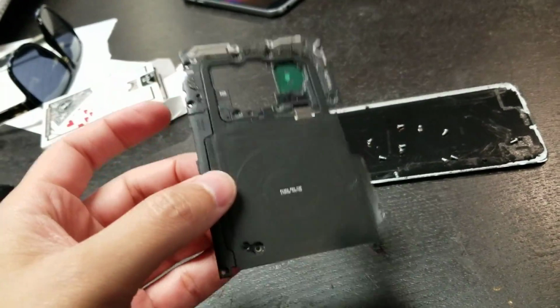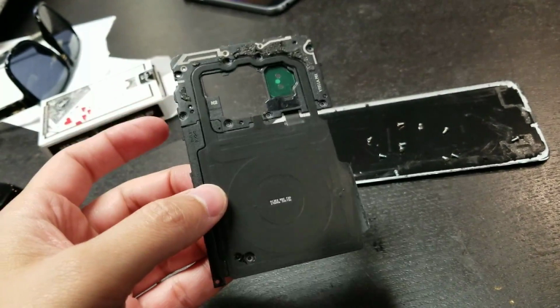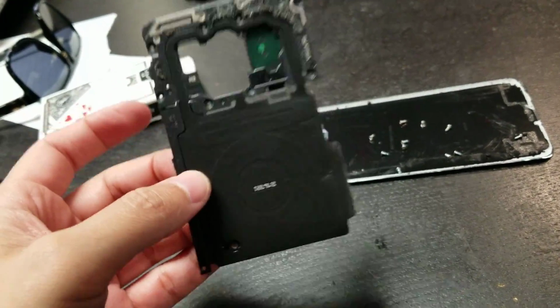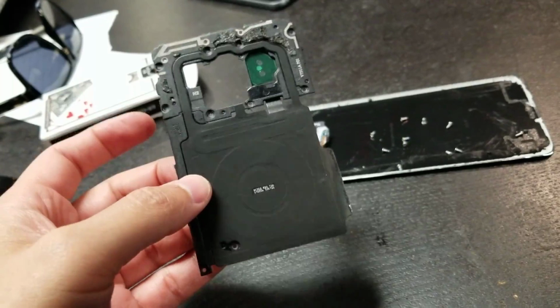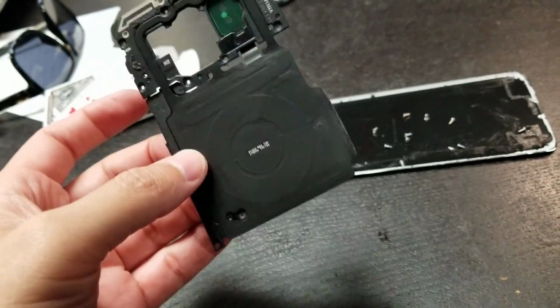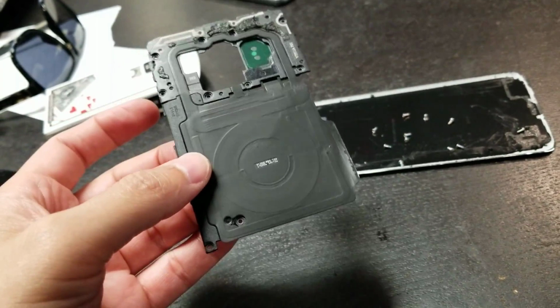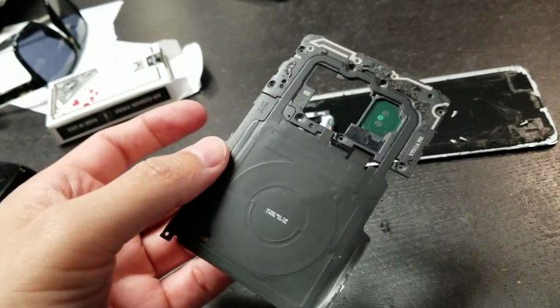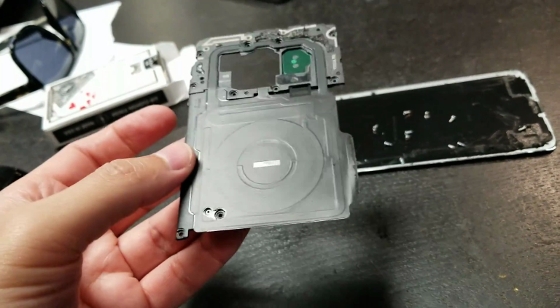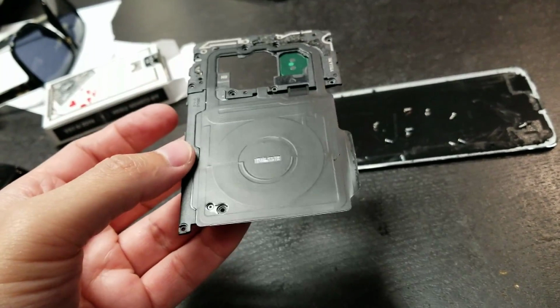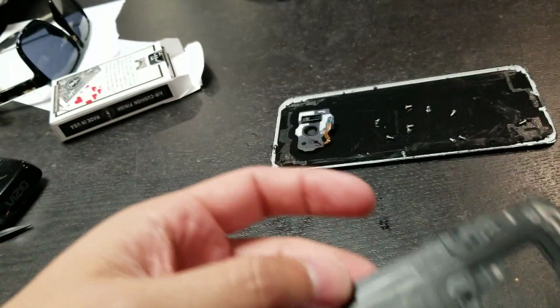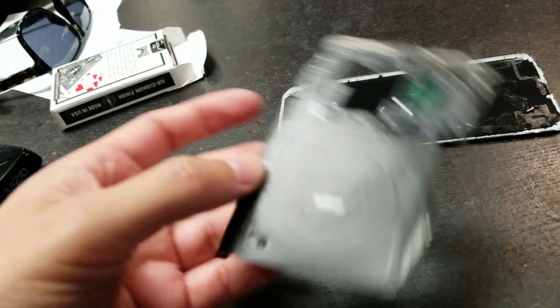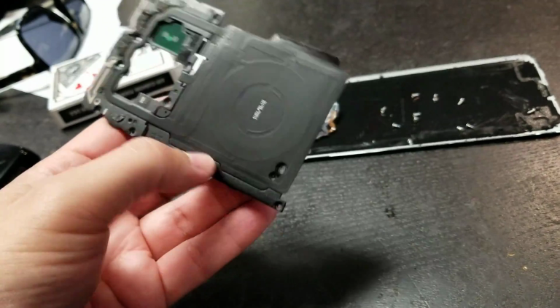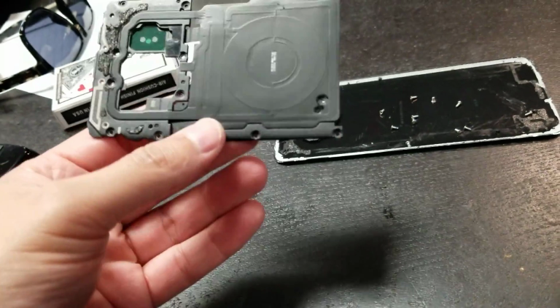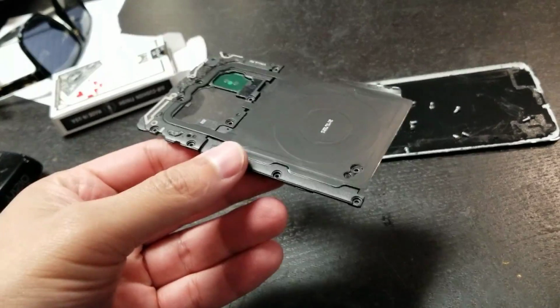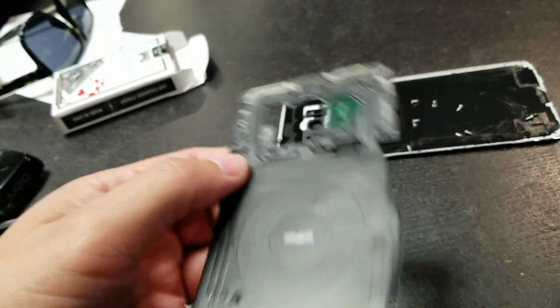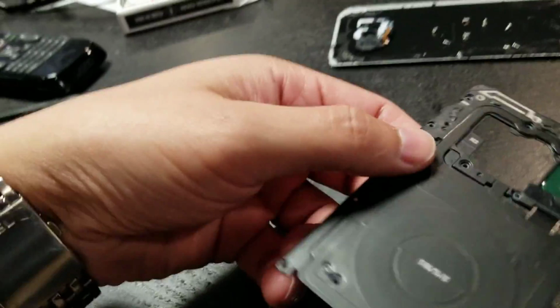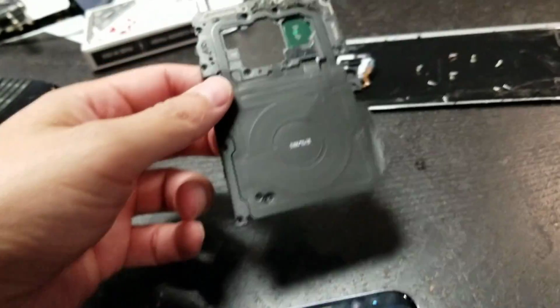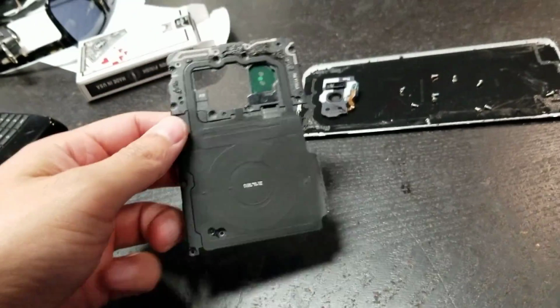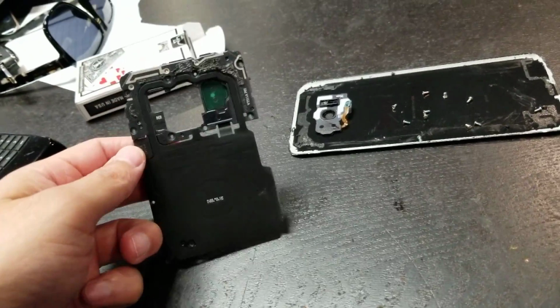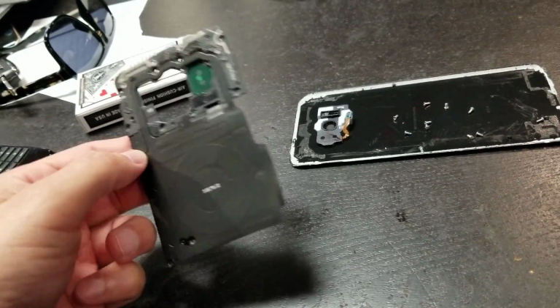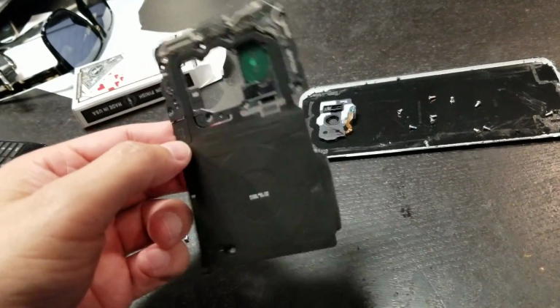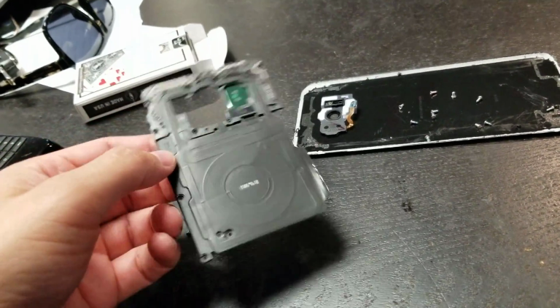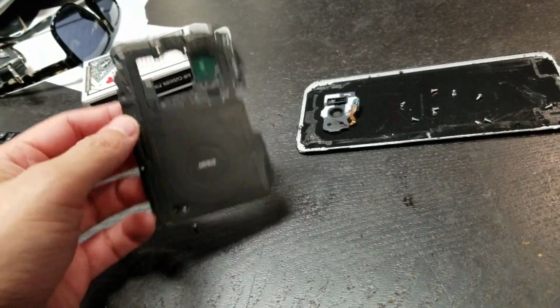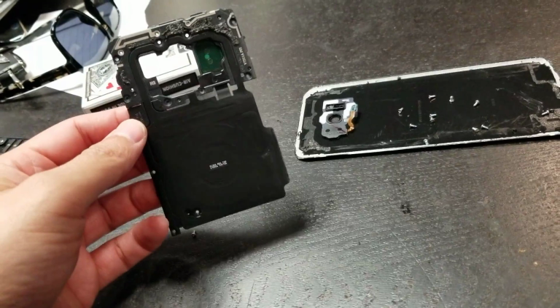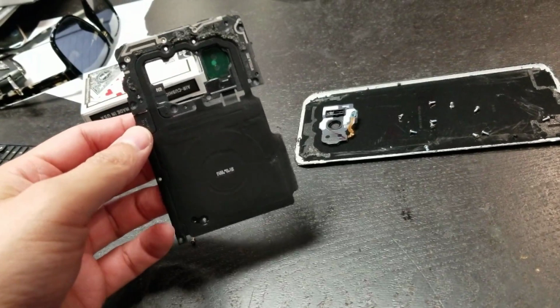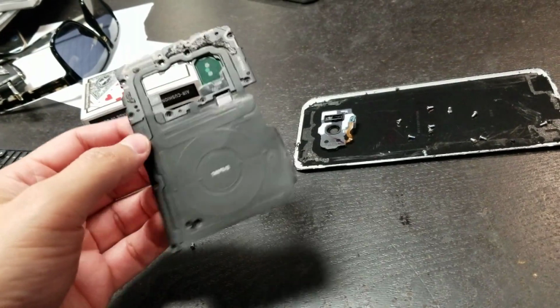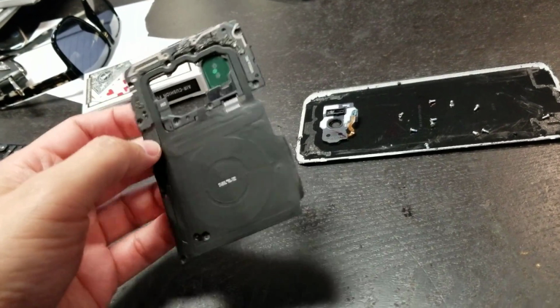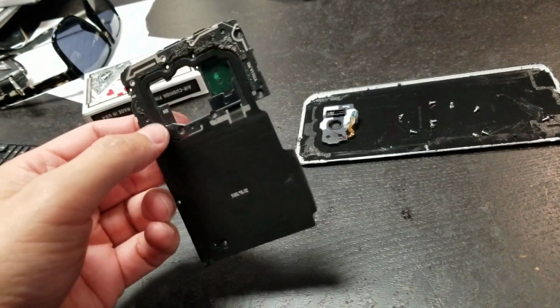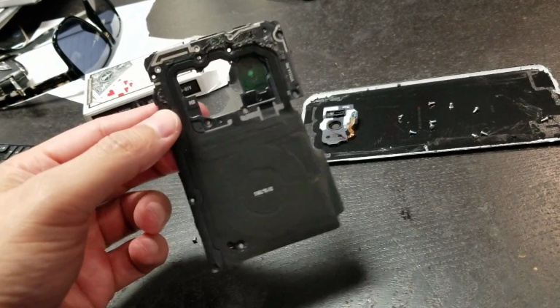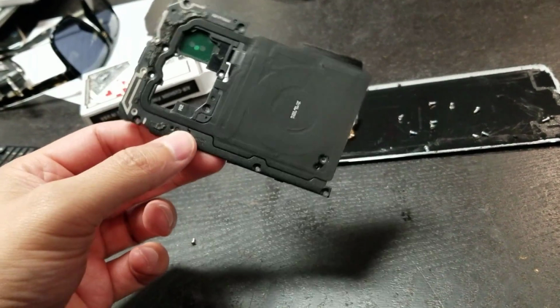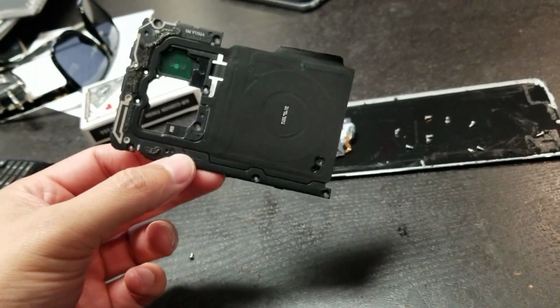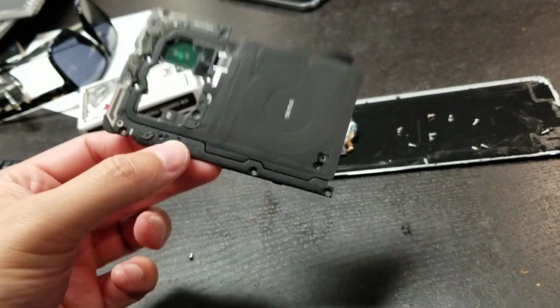They're different sizes for the S8 and S8 Plus, and they cost about $10. You can buy them on eBay. Just have one laying around just in case — most likely you won't need it, but $10 is very cheap to avoid headaches.